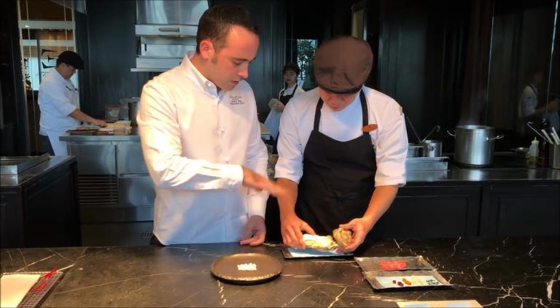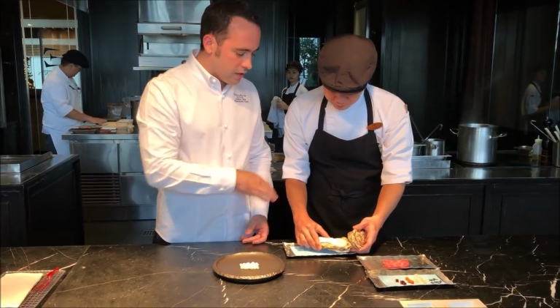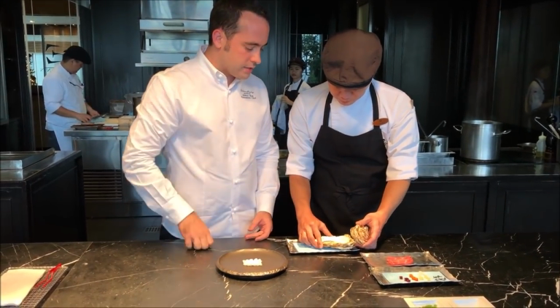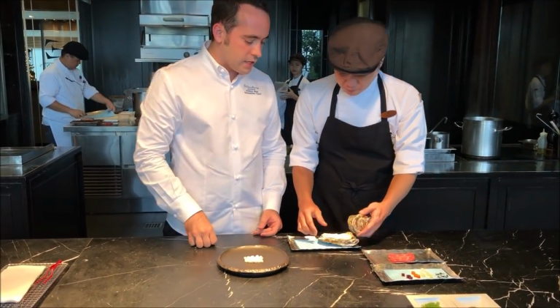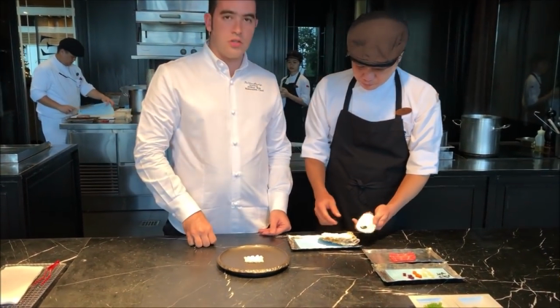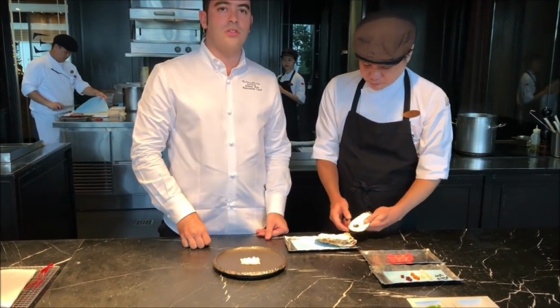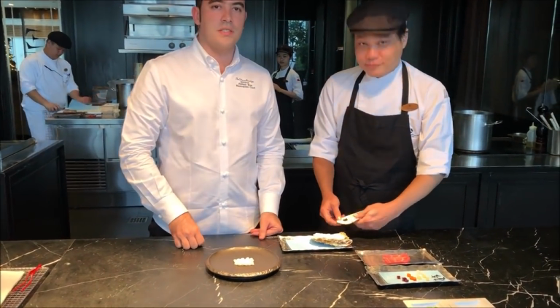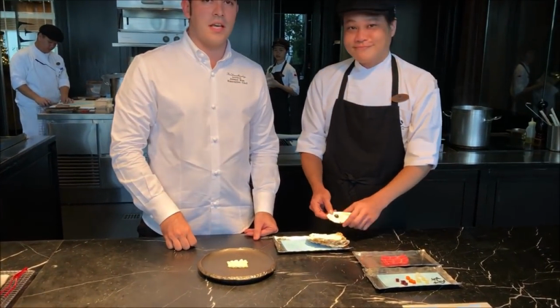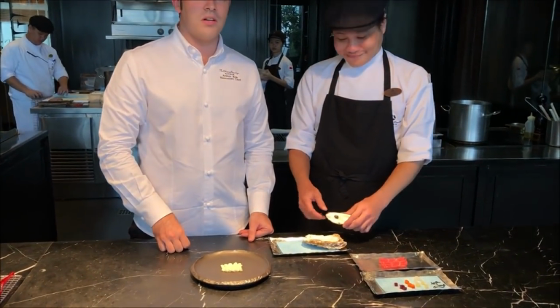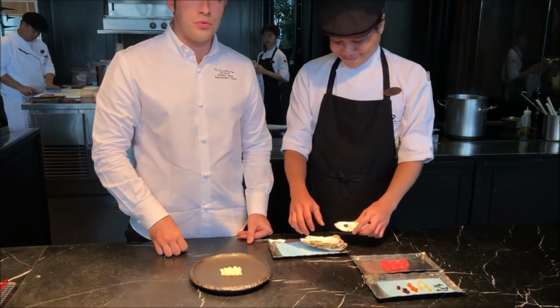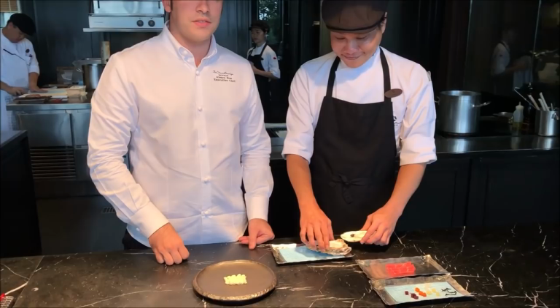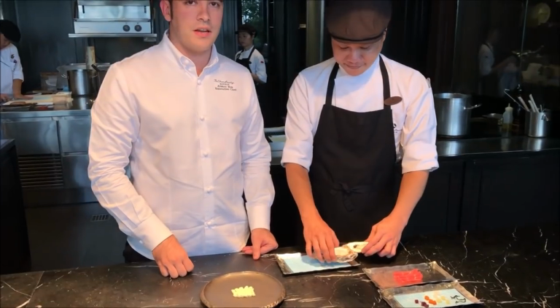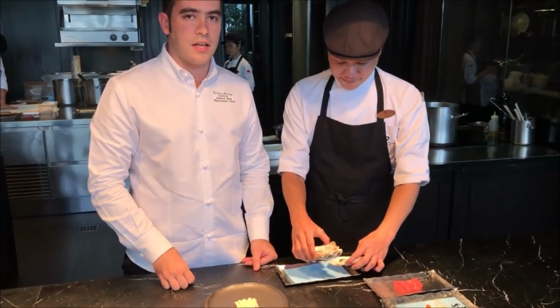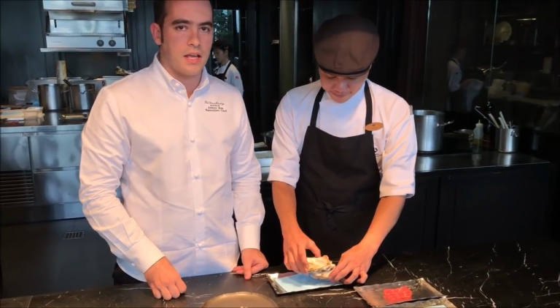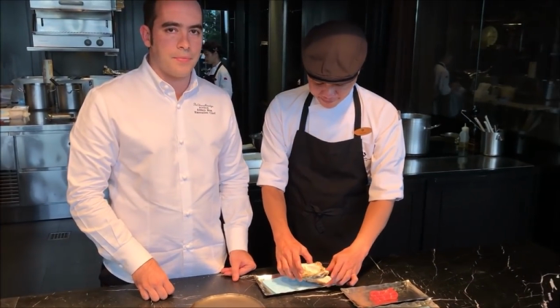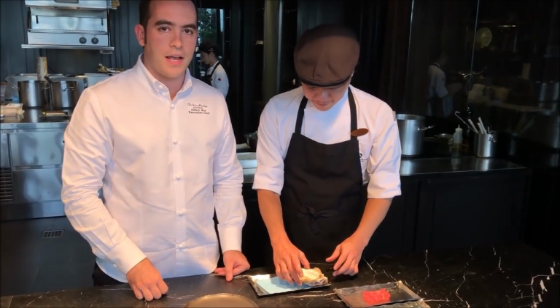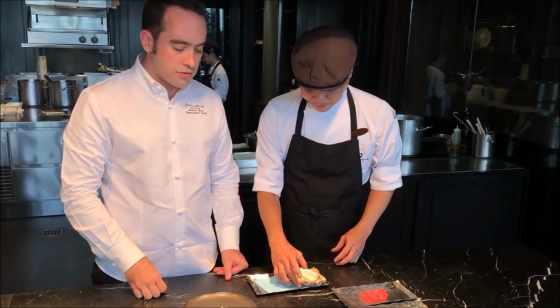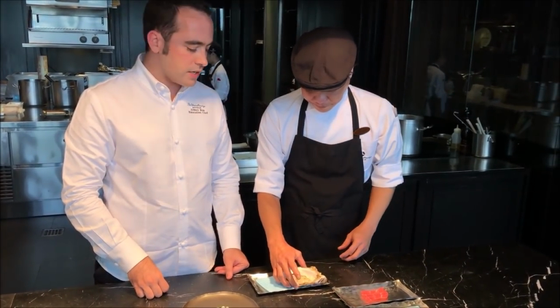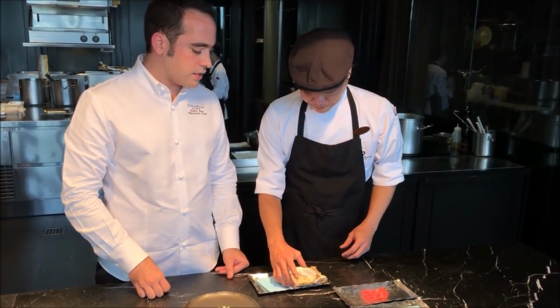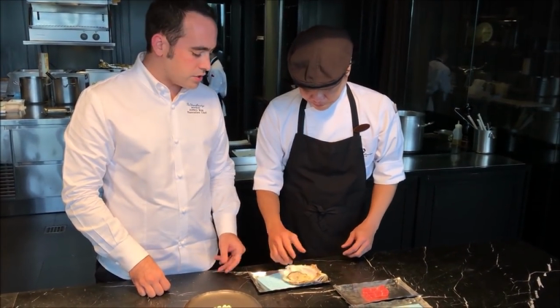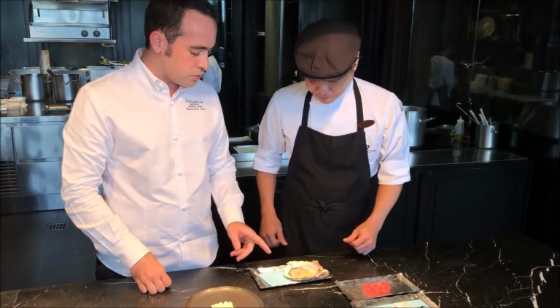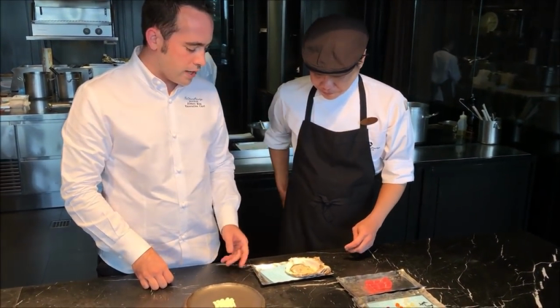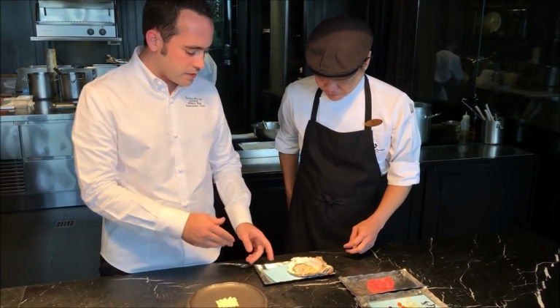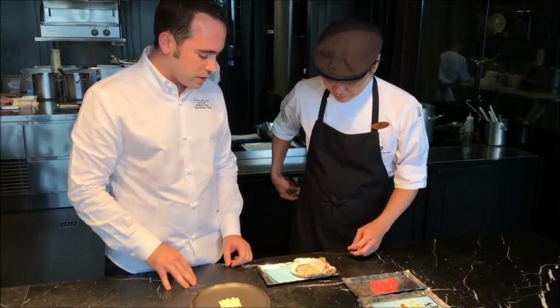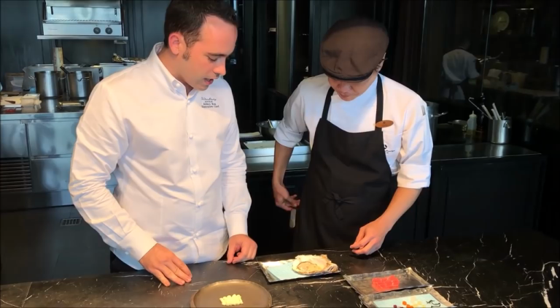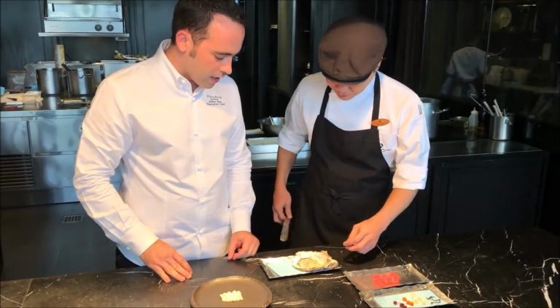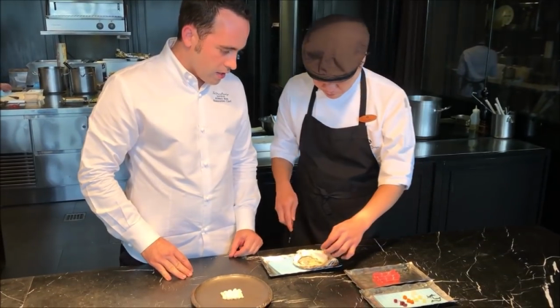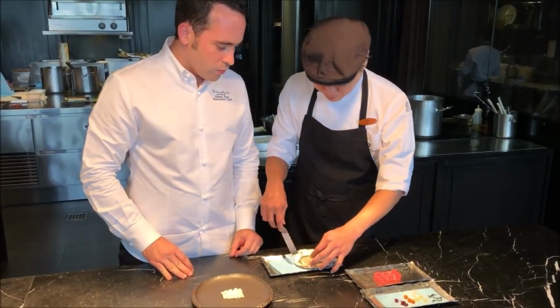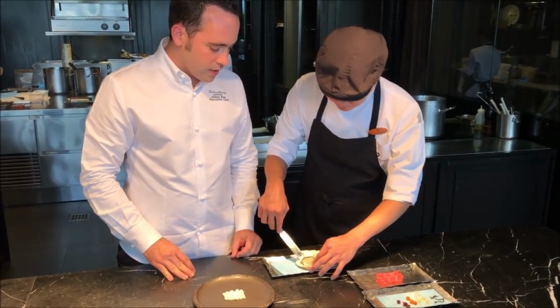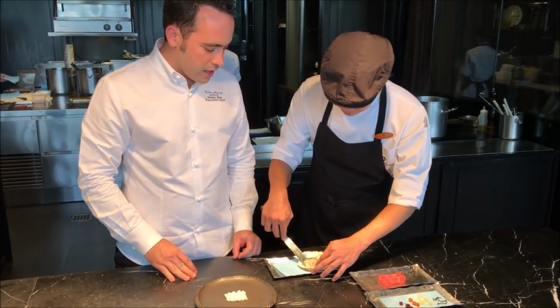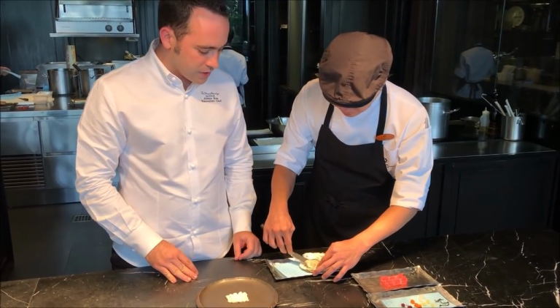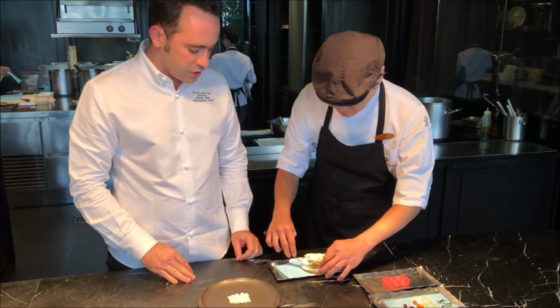Here is Dodo. Dodo is one of the sous chefs here in Element restaurant. He is going to help us with the presentation.